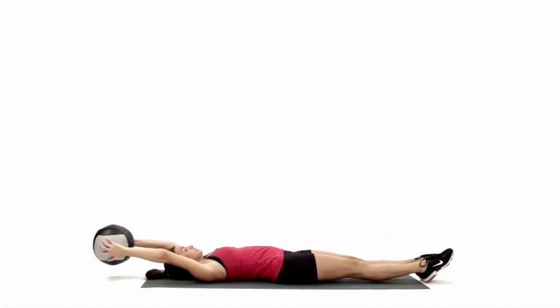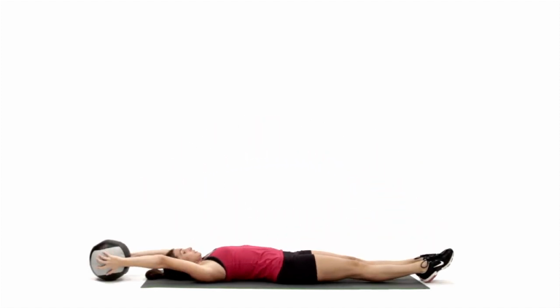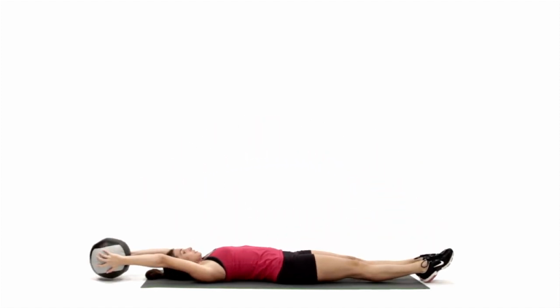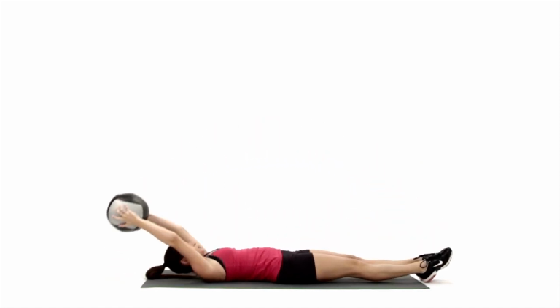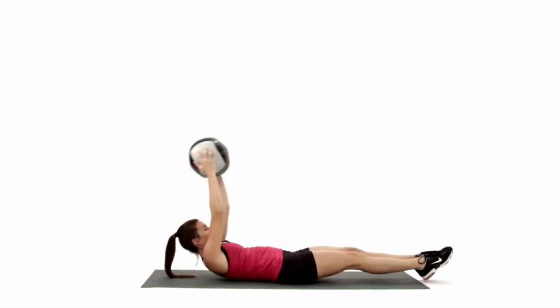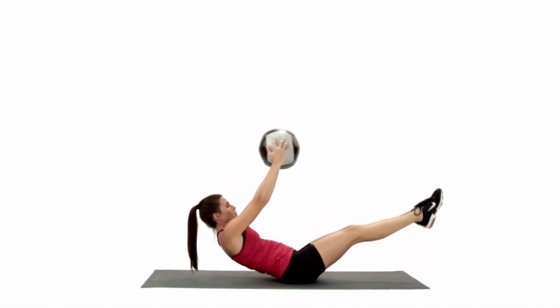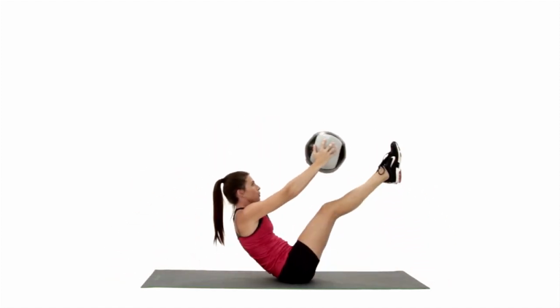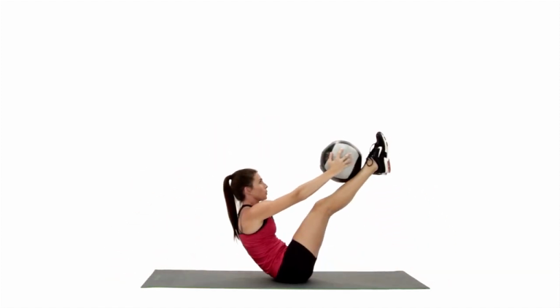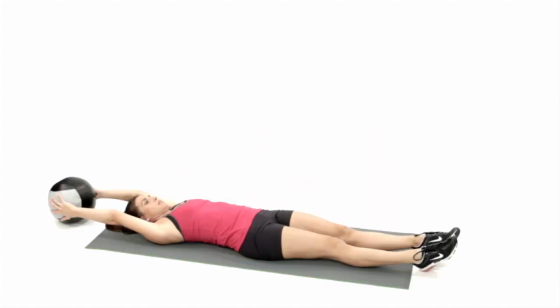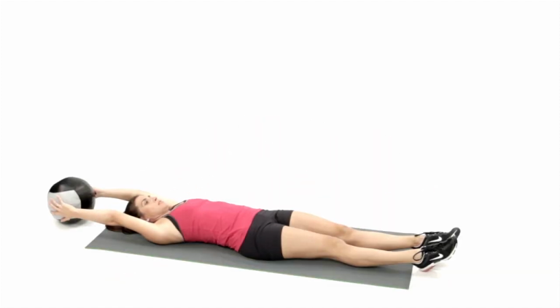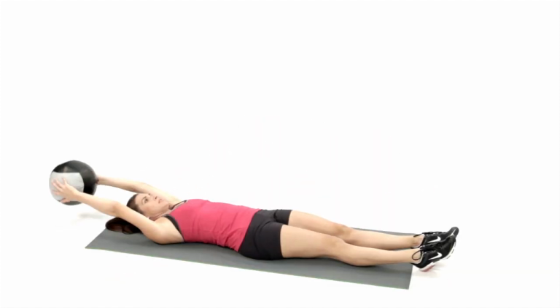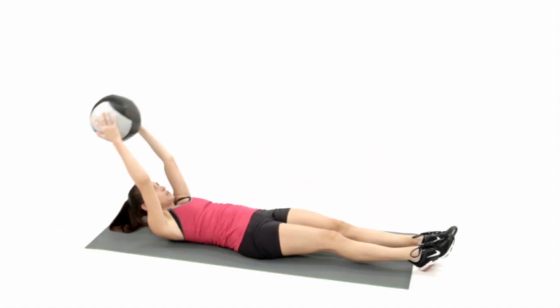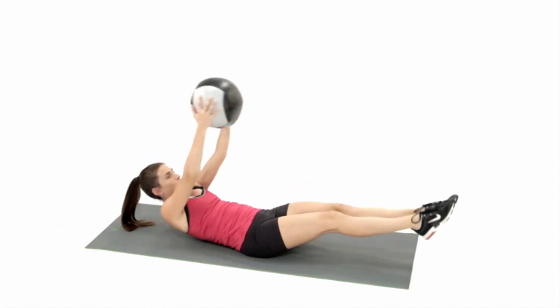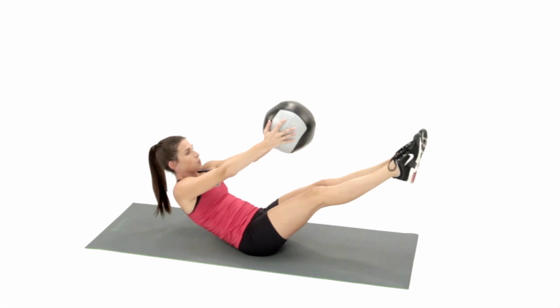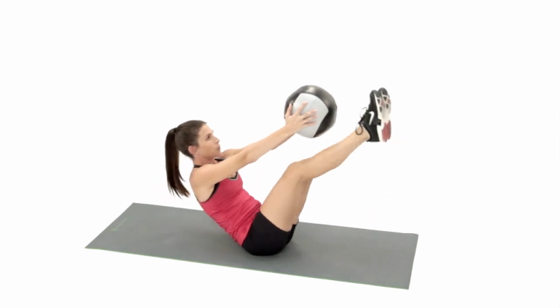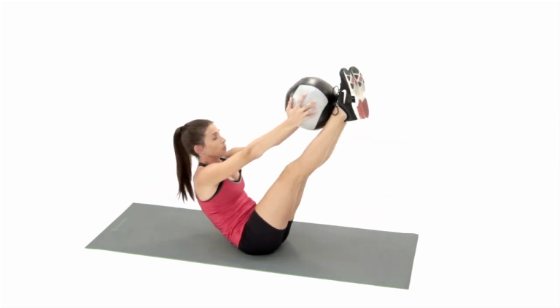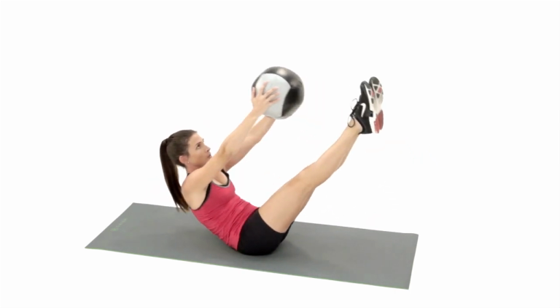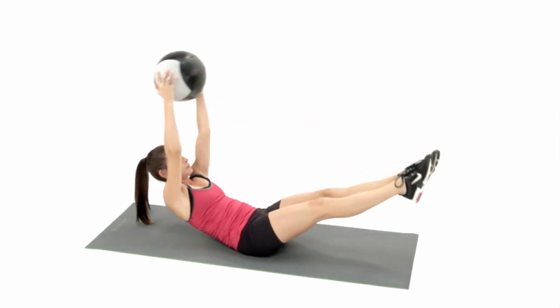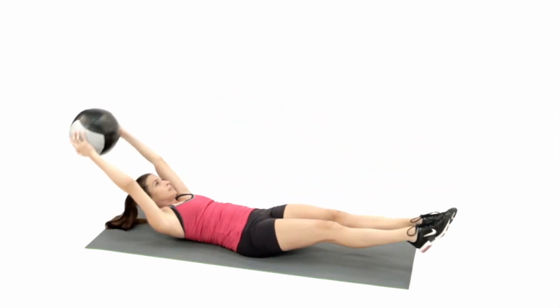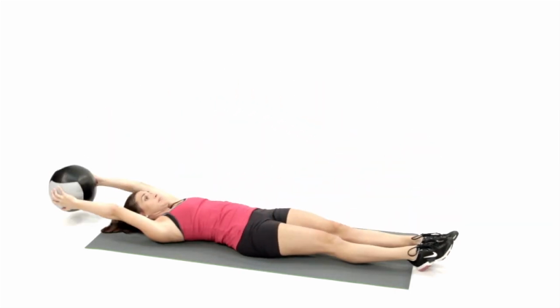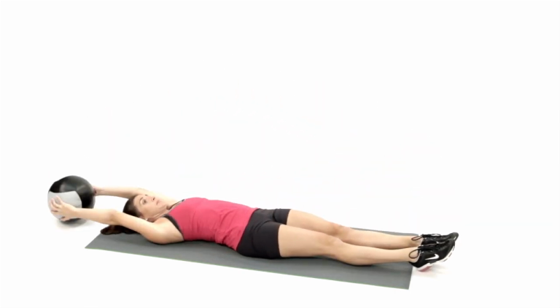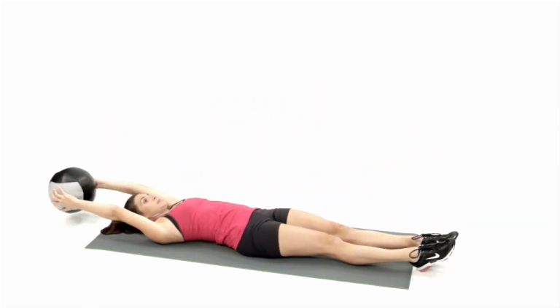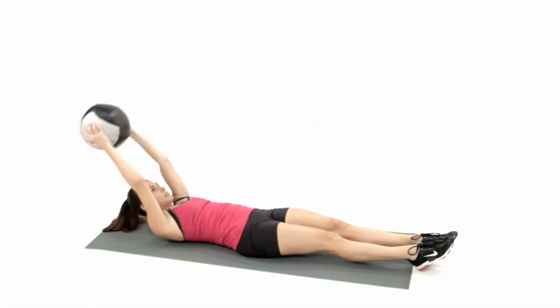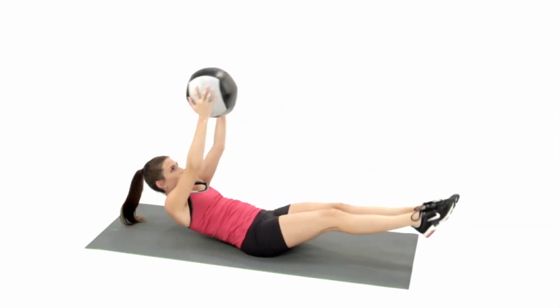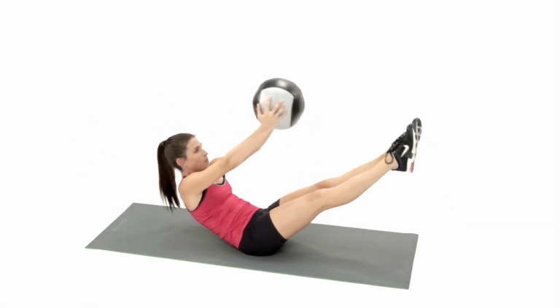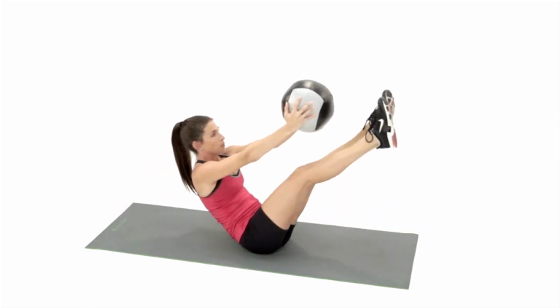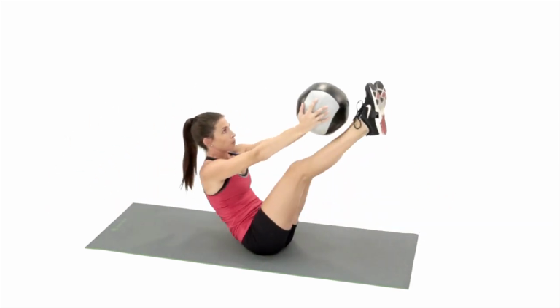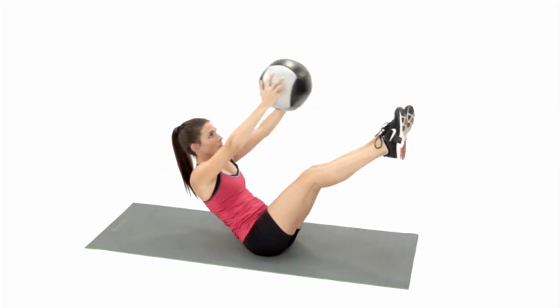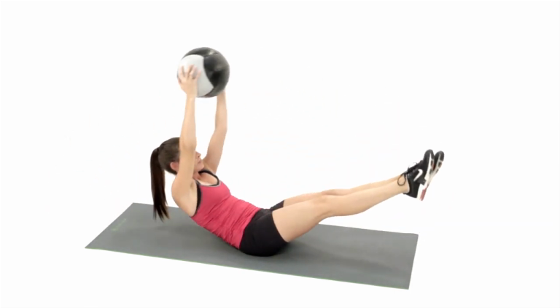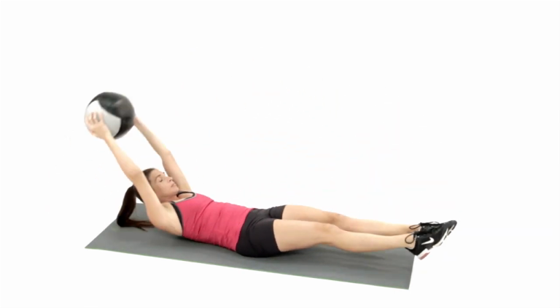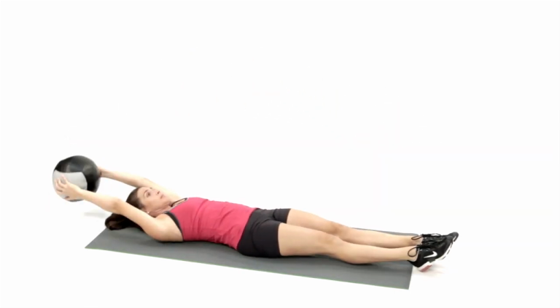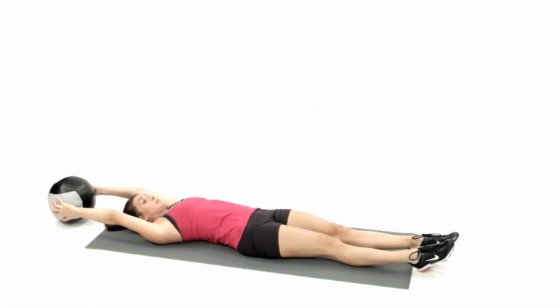Lay in a supine position, reaching arms overhead, embracing a medicine ball between your hands. Extend both legs away from you, plantar flexing through the ankles.